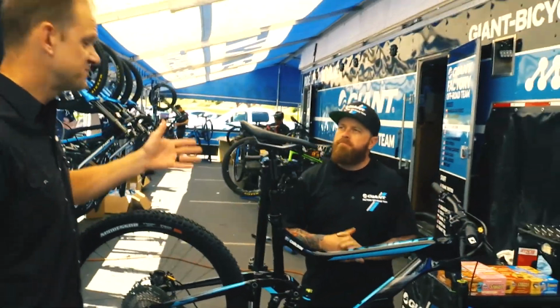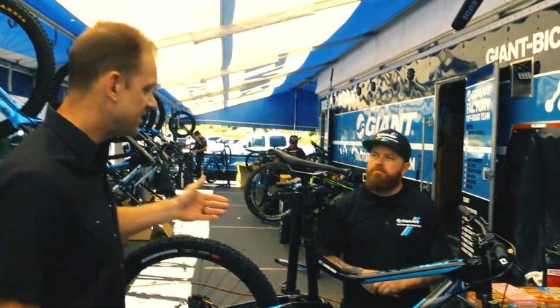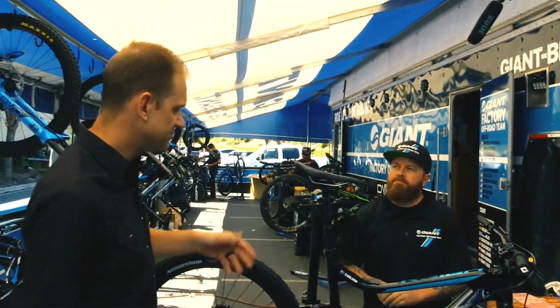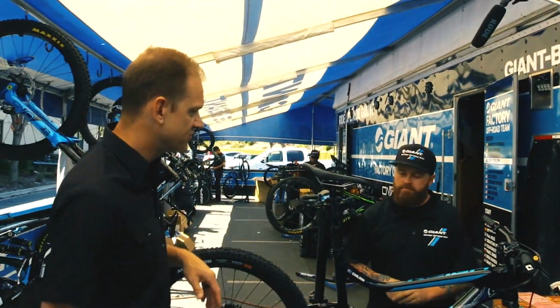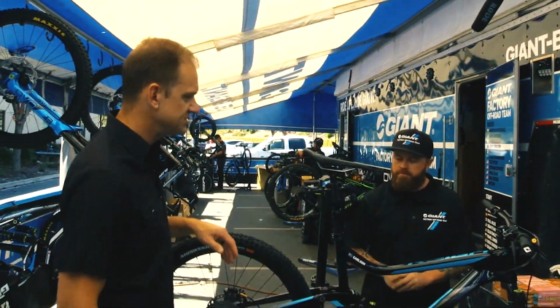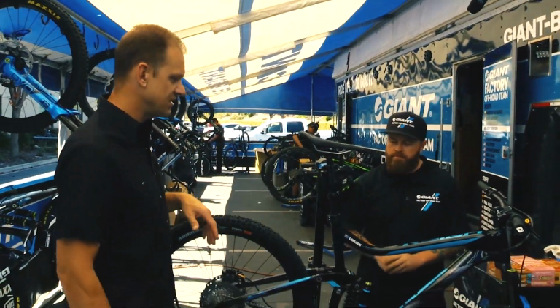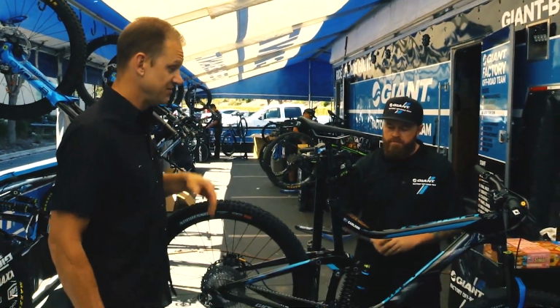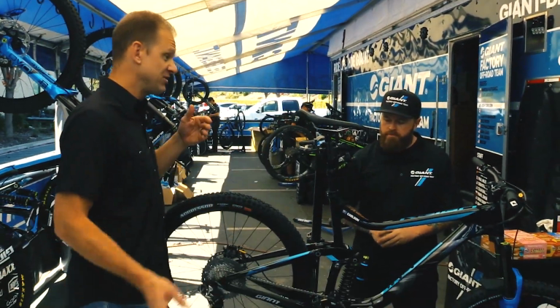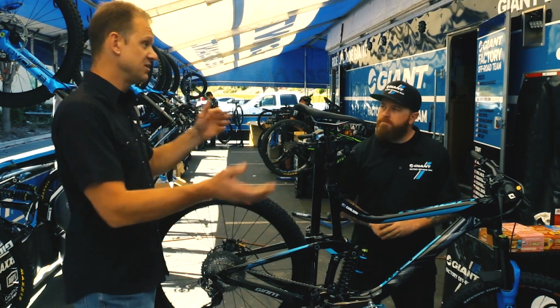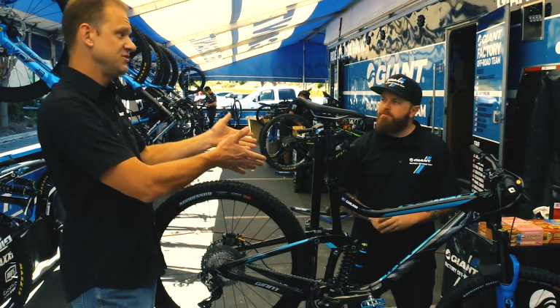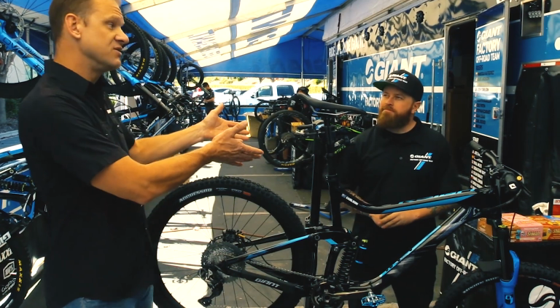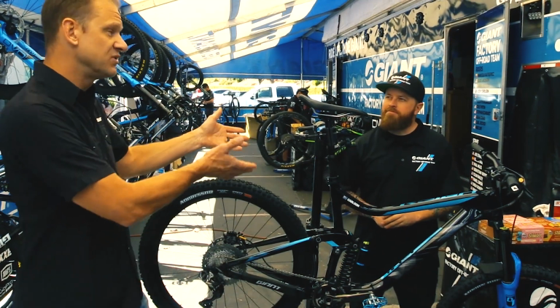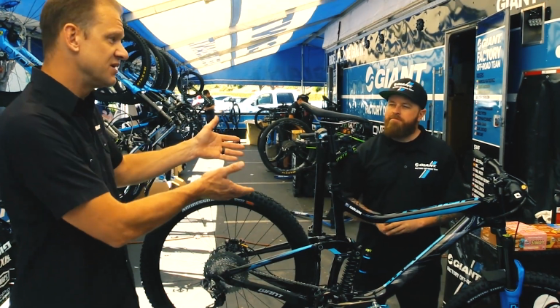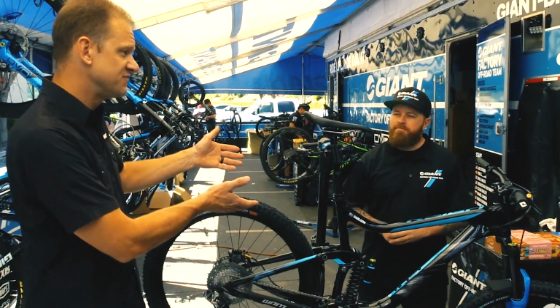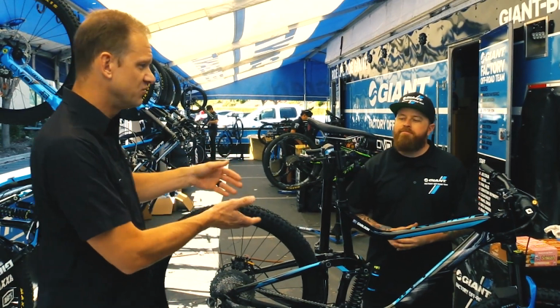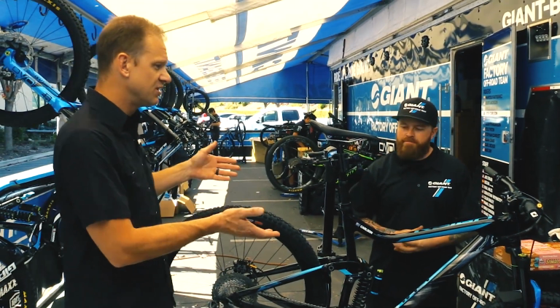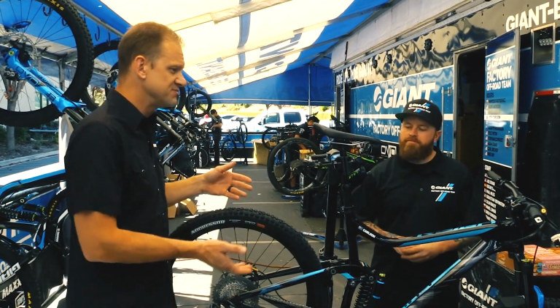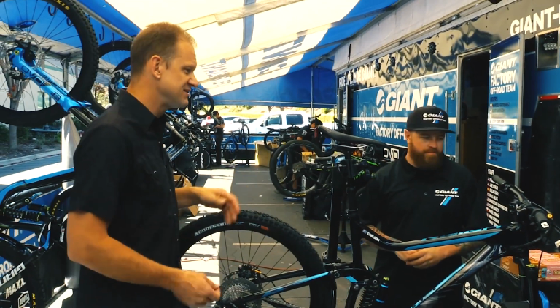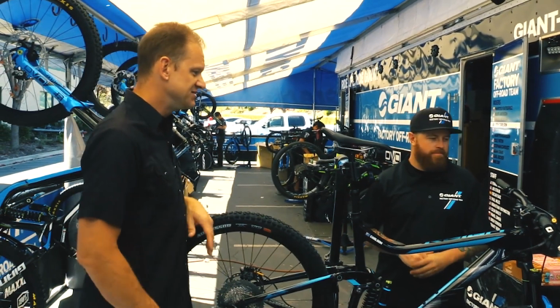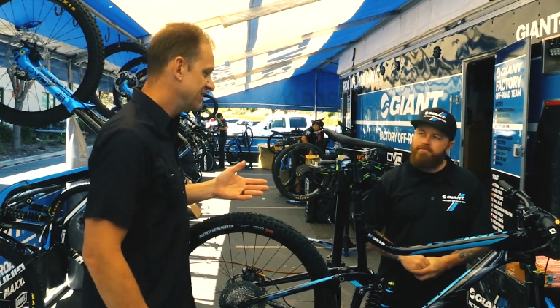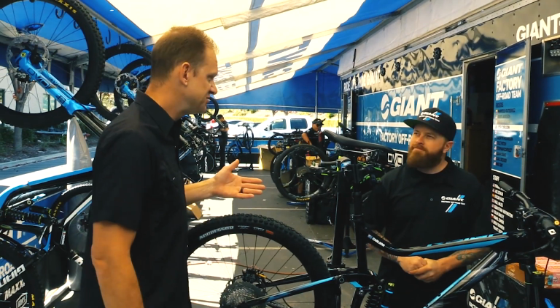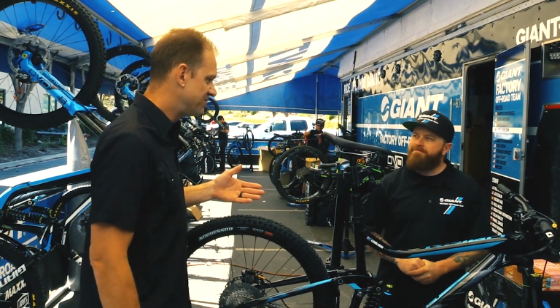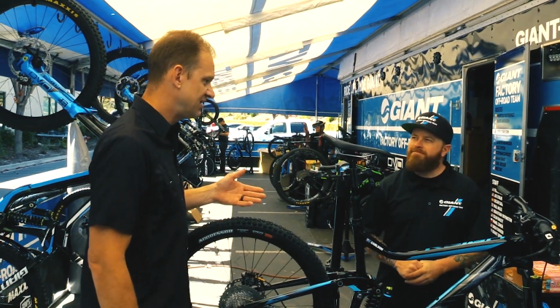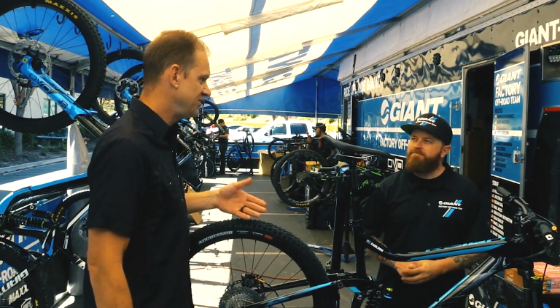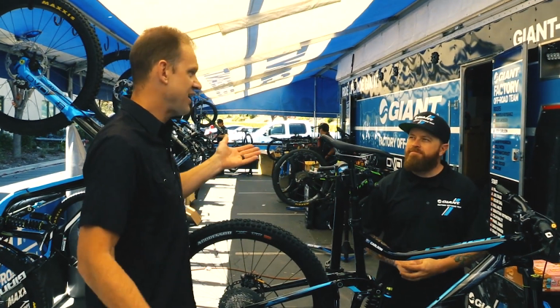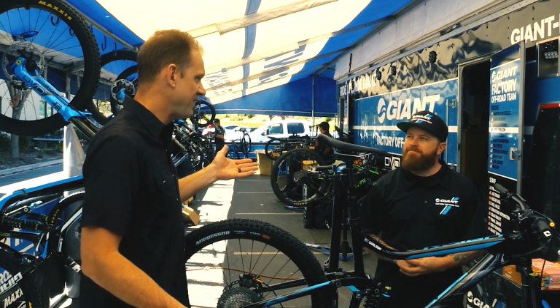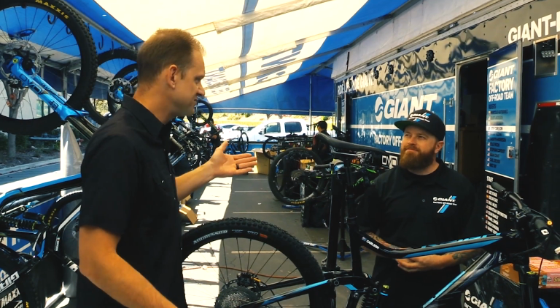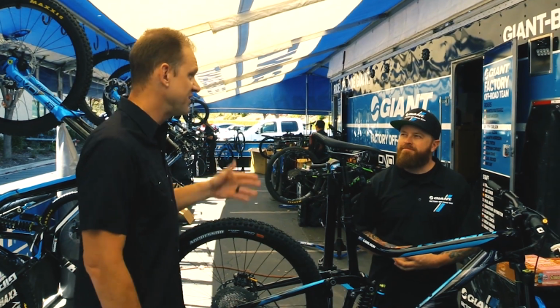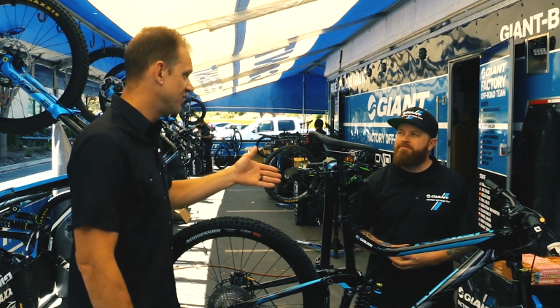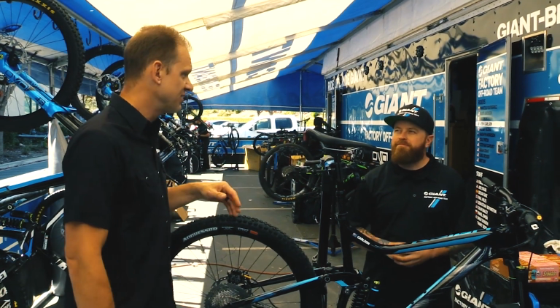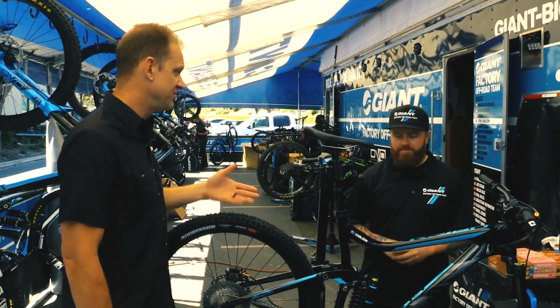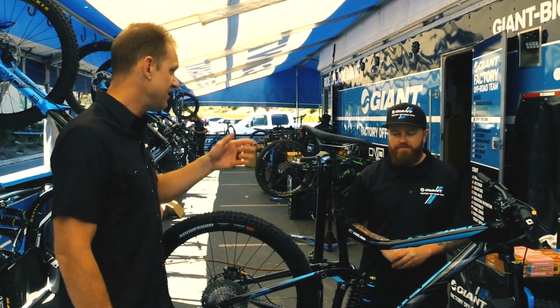Thanks for spending time answering those questions. Good luck to you — I know it's a really long season working on all these bikes. It's a tireless job, but you're half the battle. Thanks for all your work and good luck.